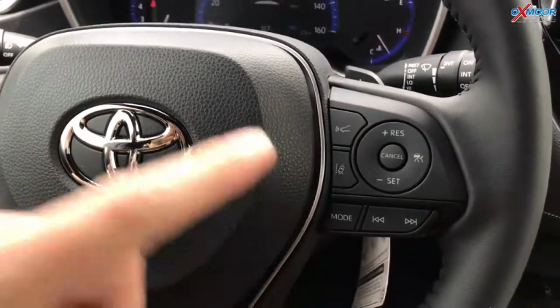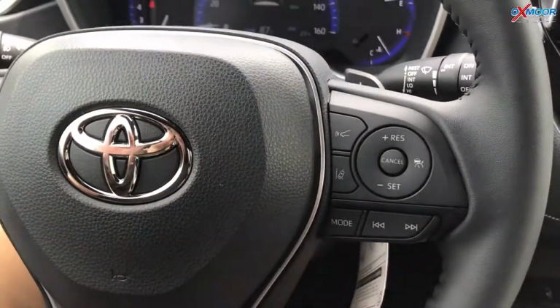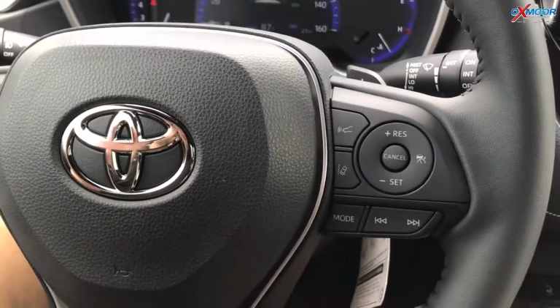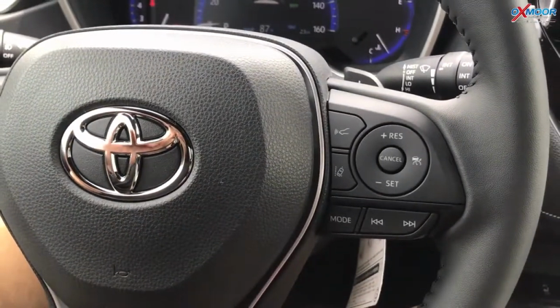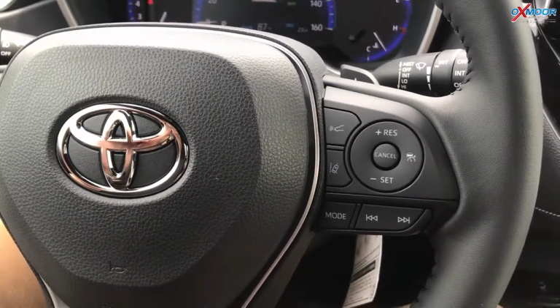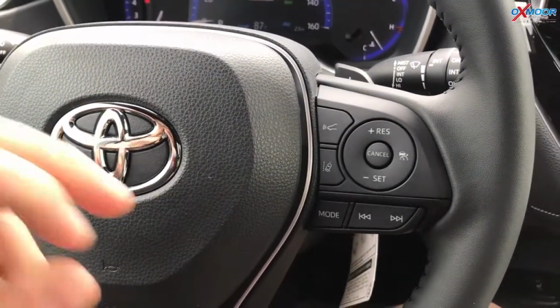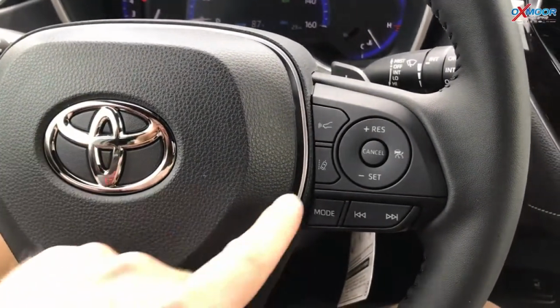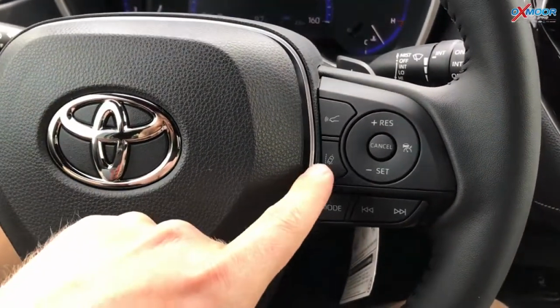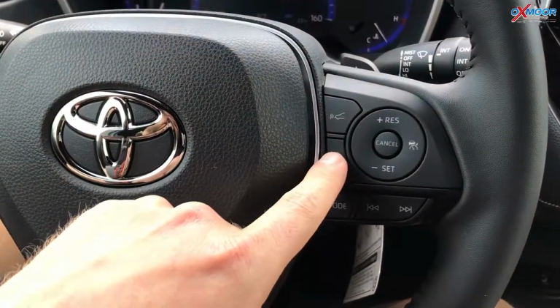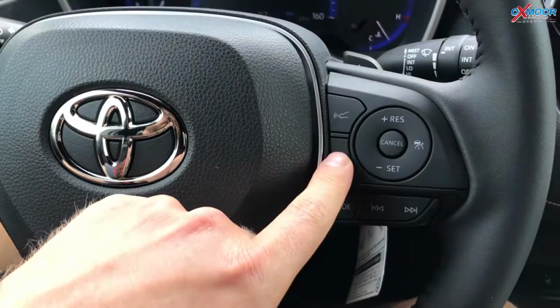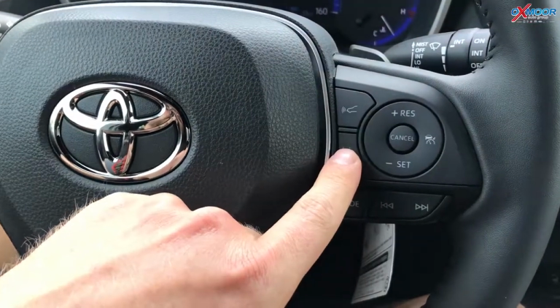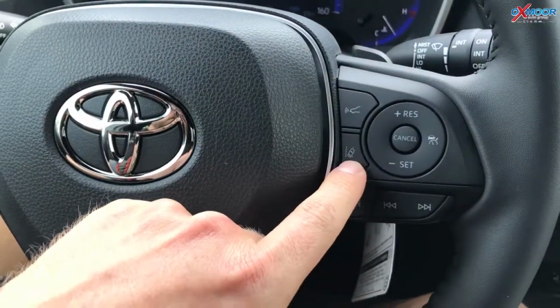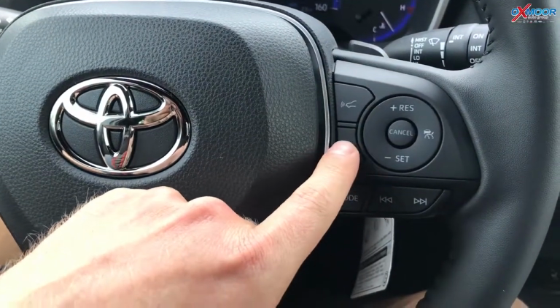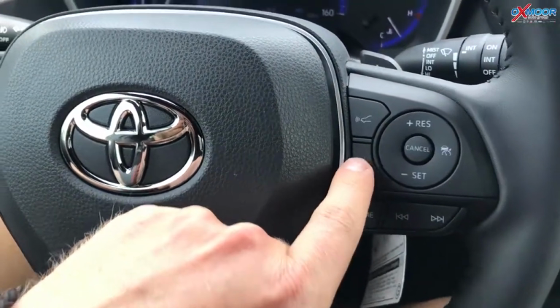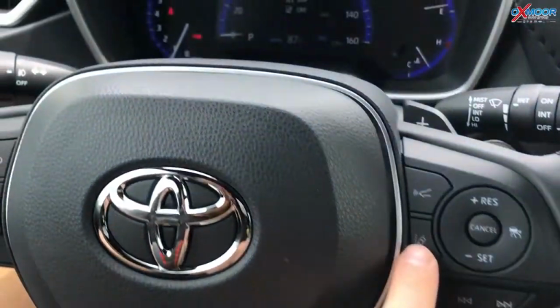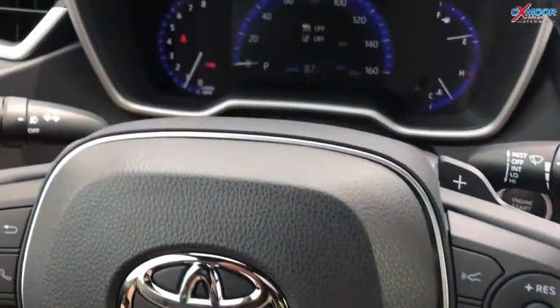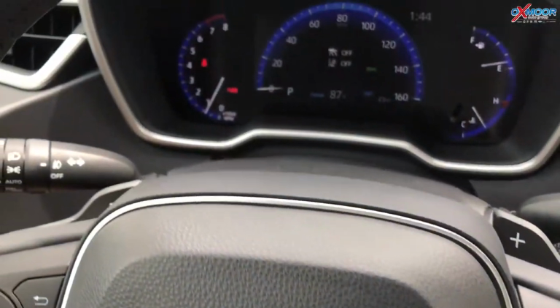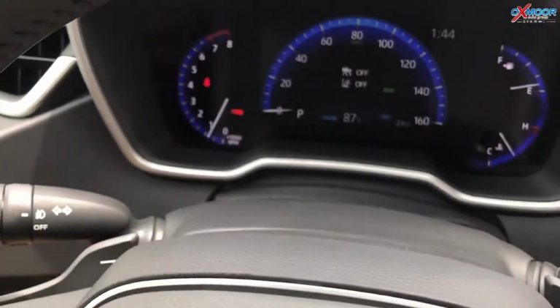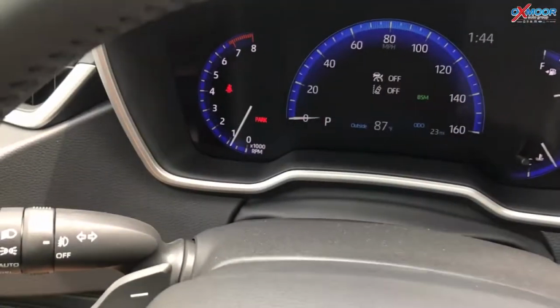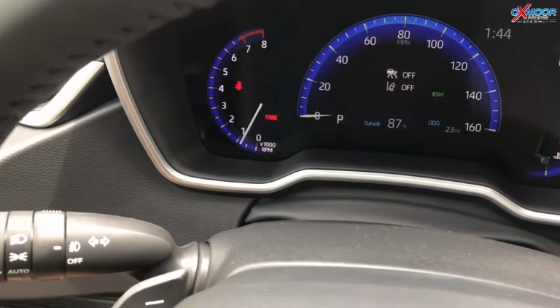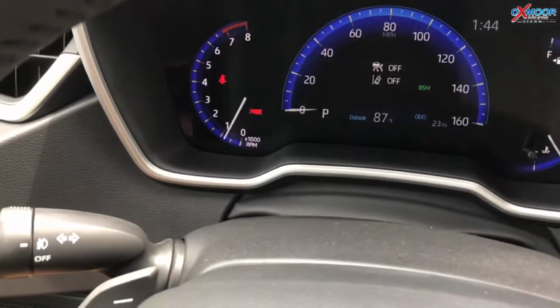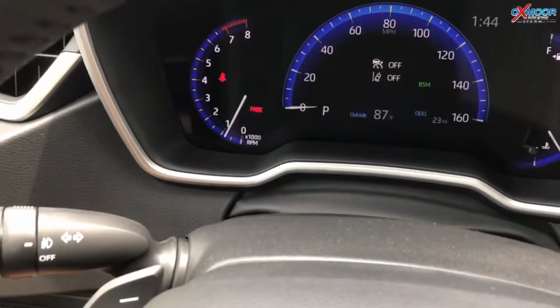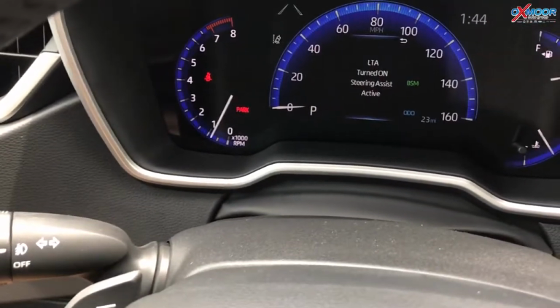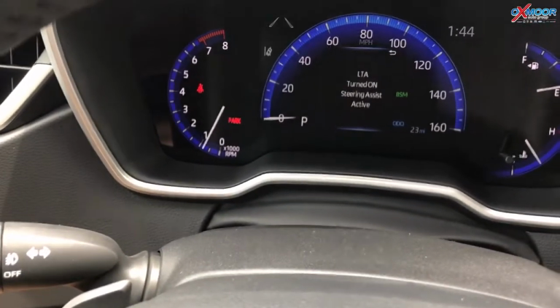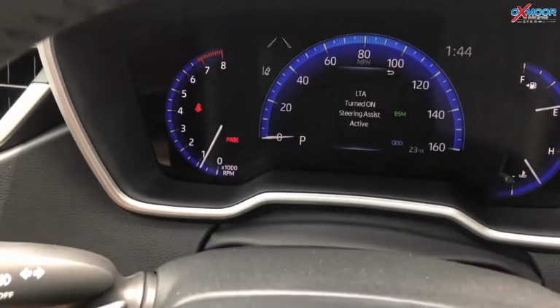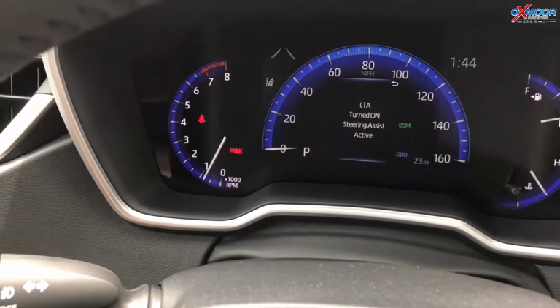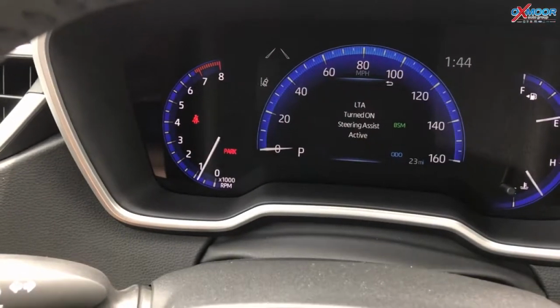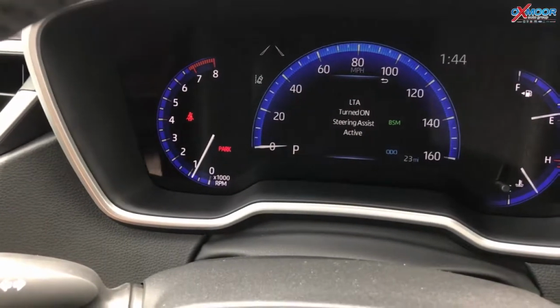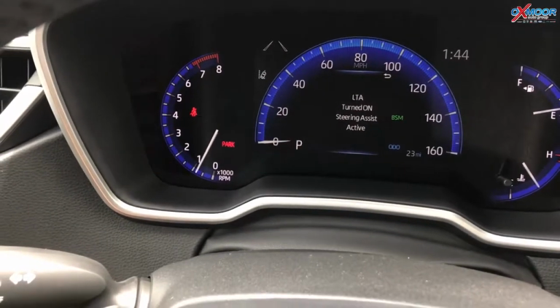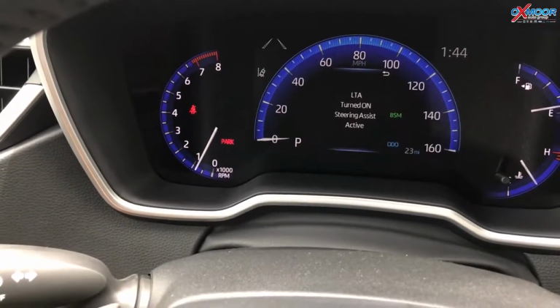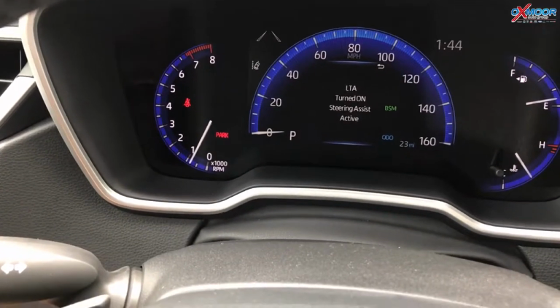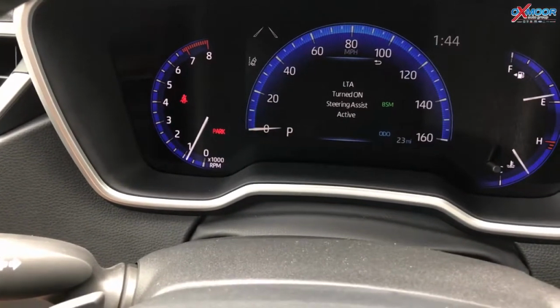Now if that annoys you, if you want to turn that off, there's a button right here on the steering wheel that turns it off. You can see it turn off and back on. So real simple button right there.